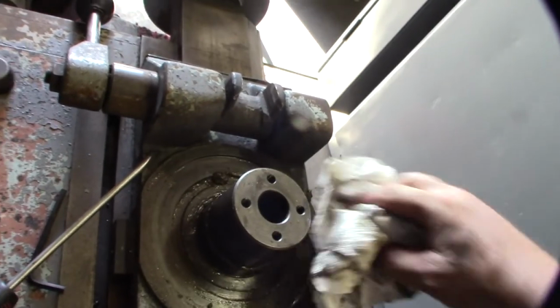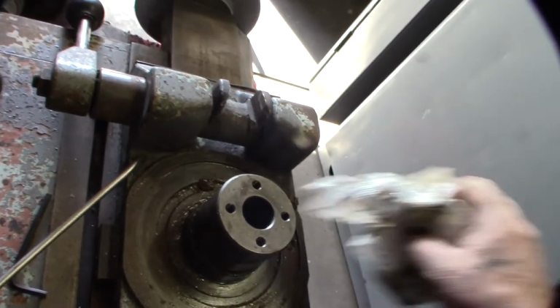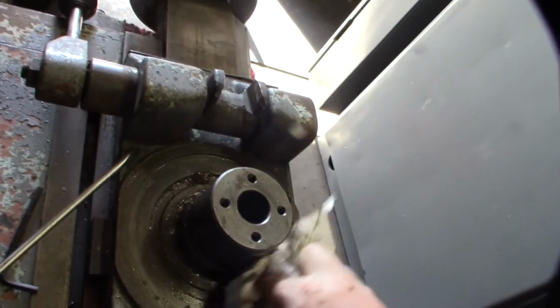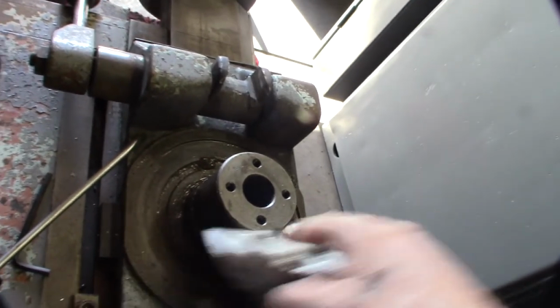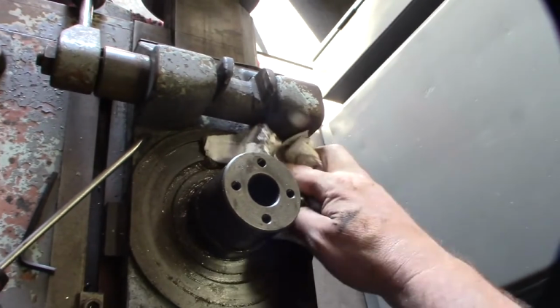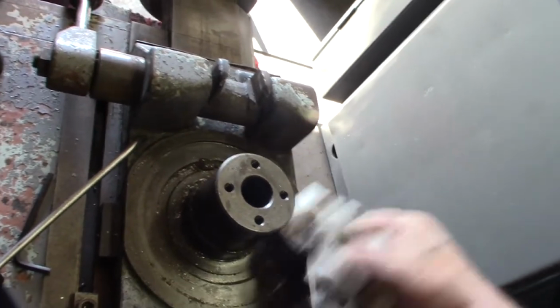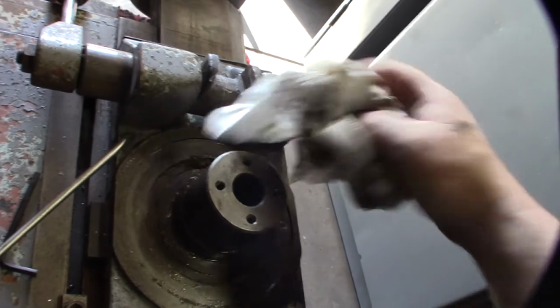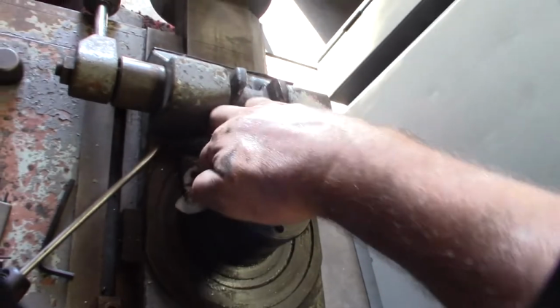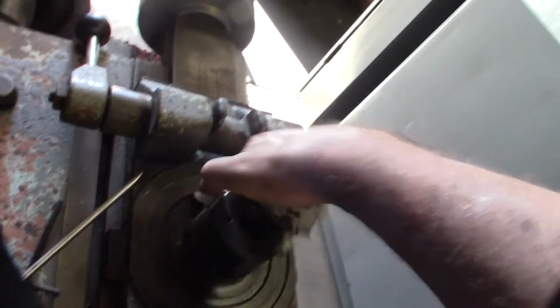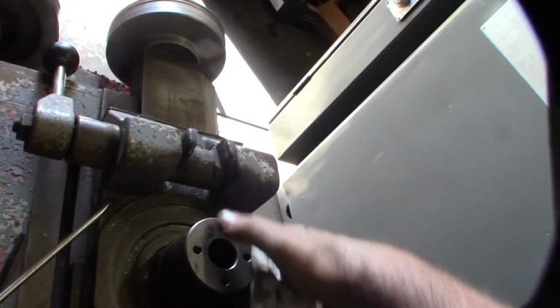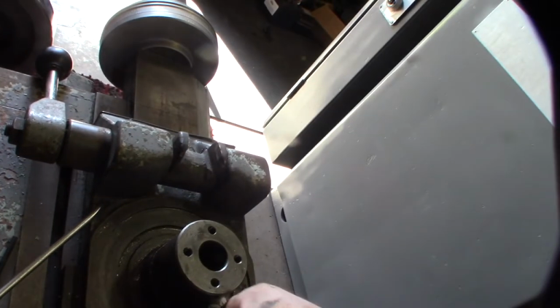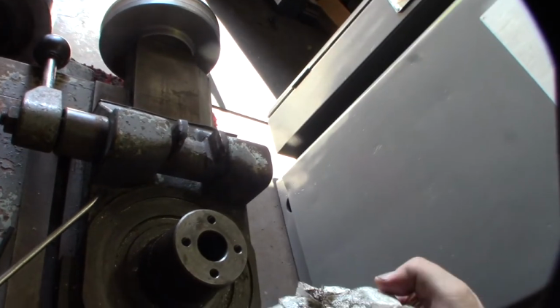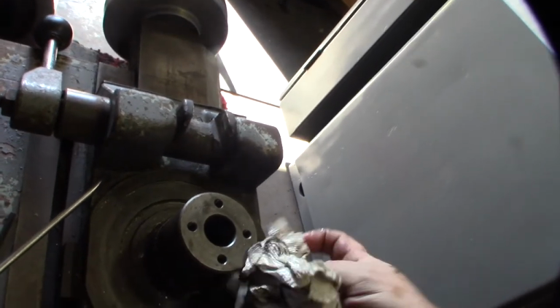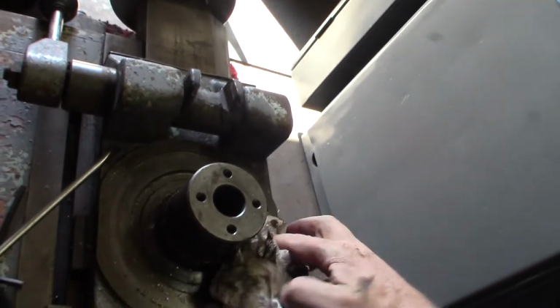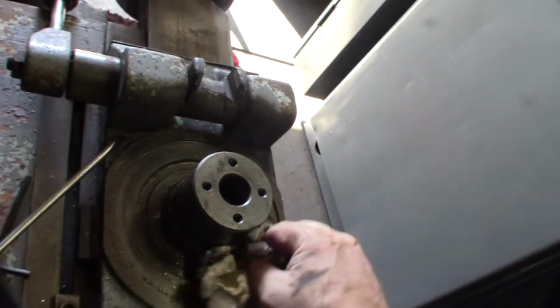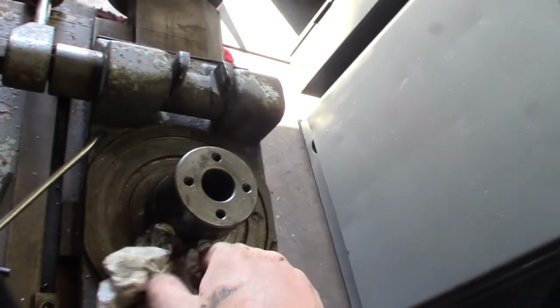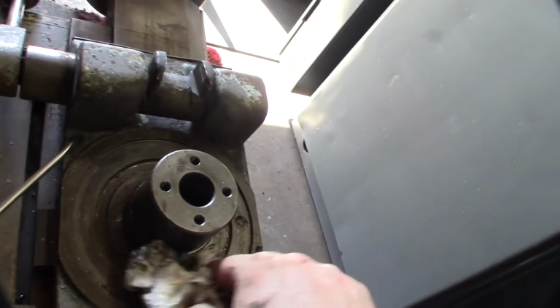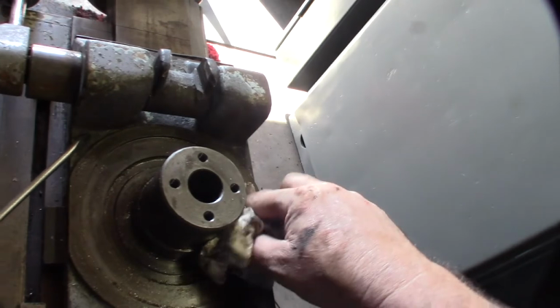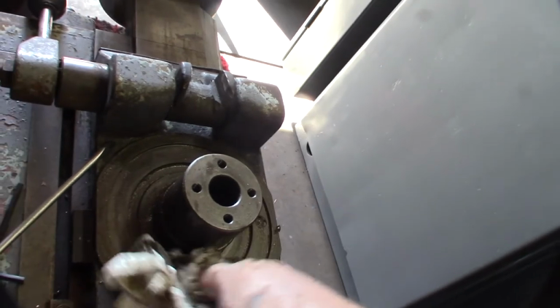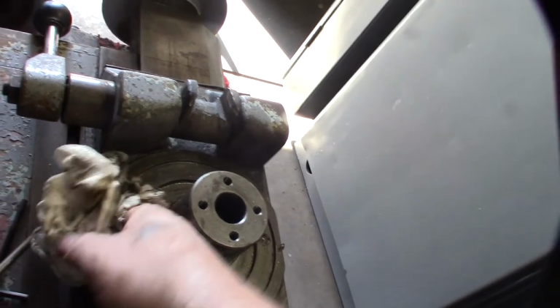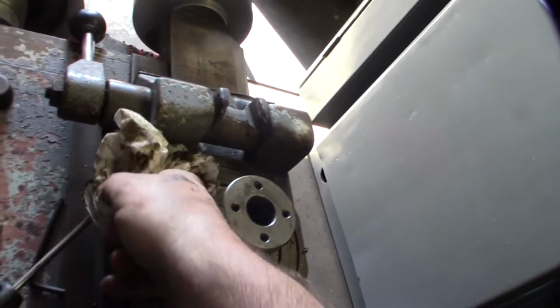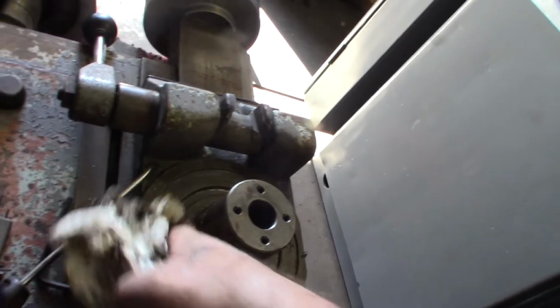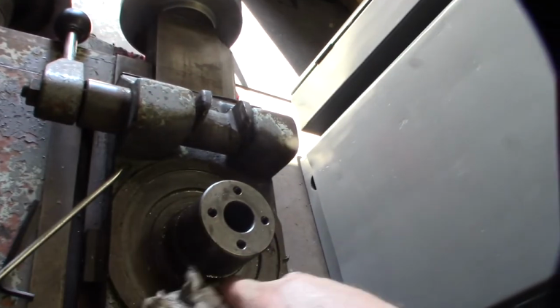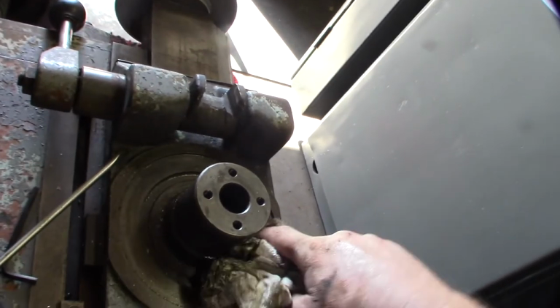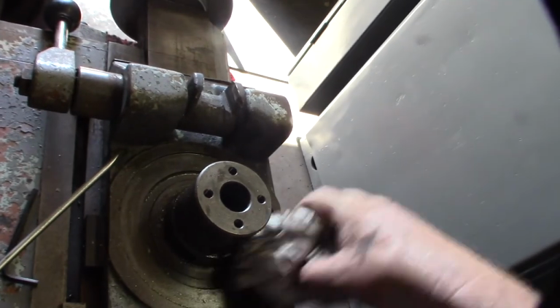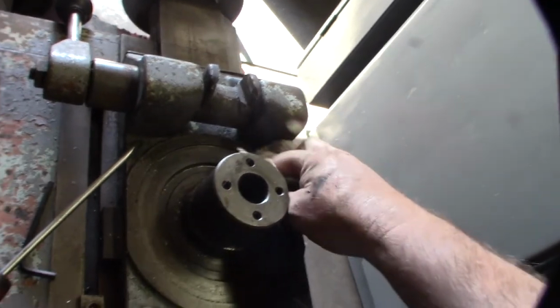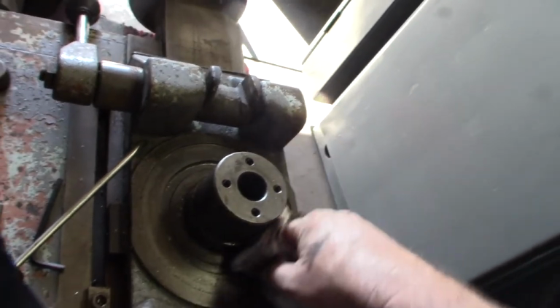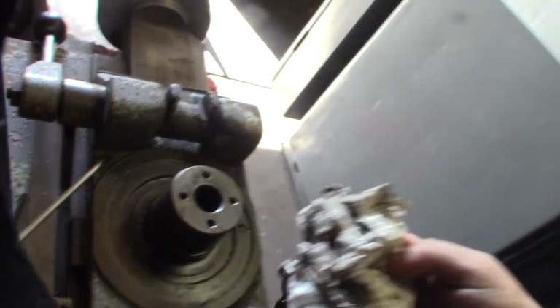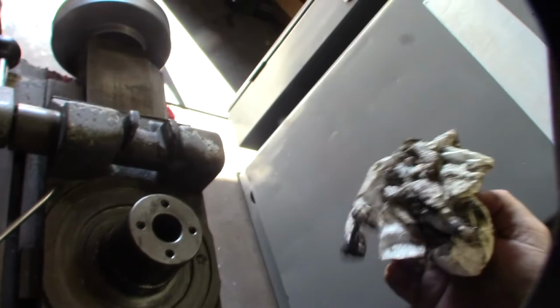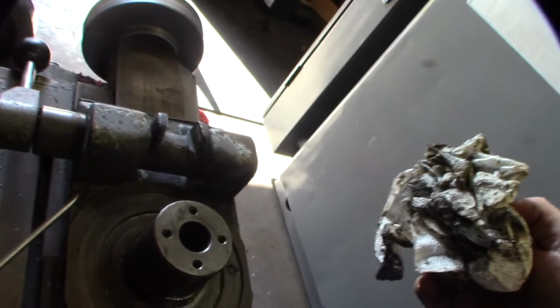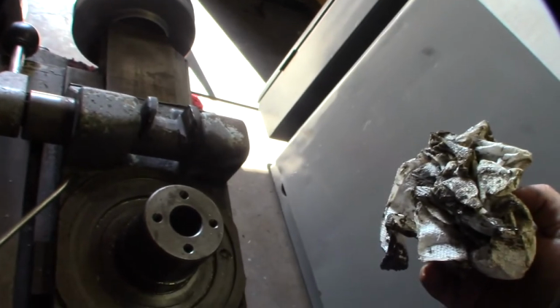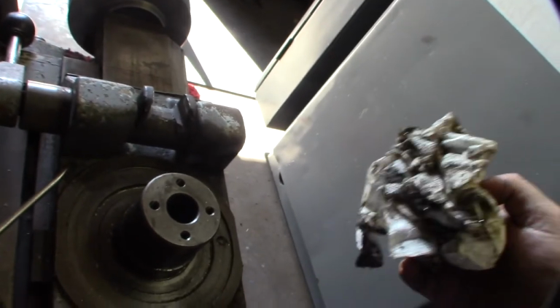Who knows when this thing was last rebuilt - this is a 50-year-old lathe. The lathe had been painted before; I could tell it was repainted, so somebody had done something to it at some point. I don't know if they got this far into it or not.